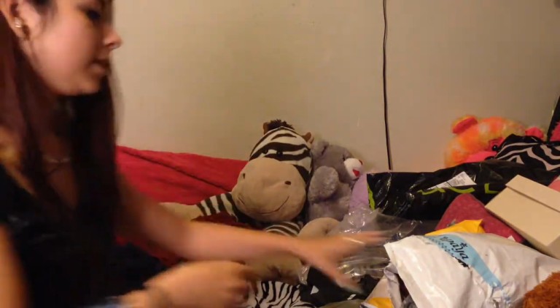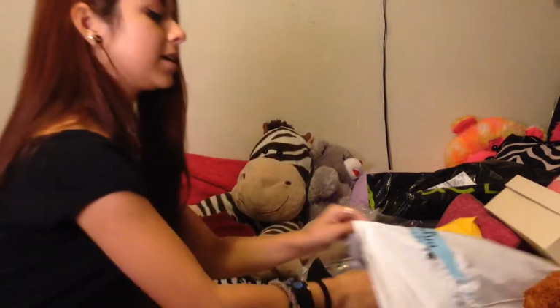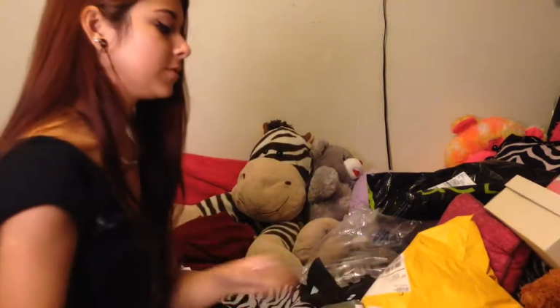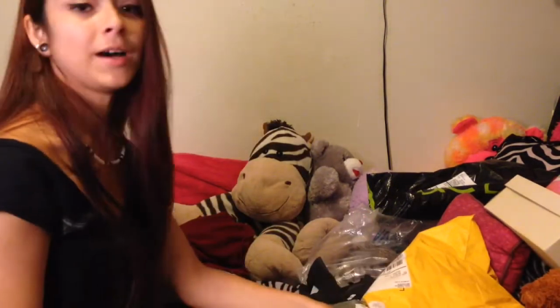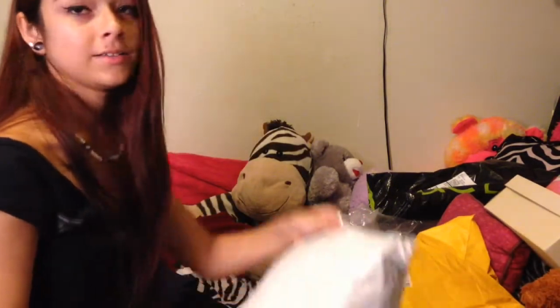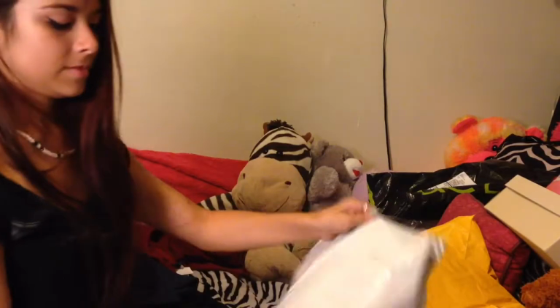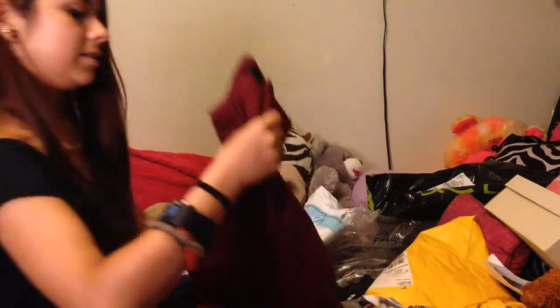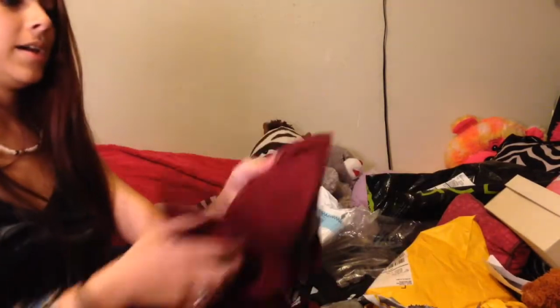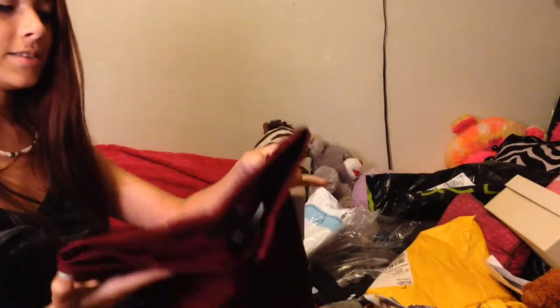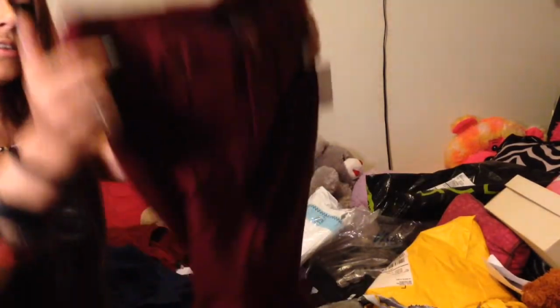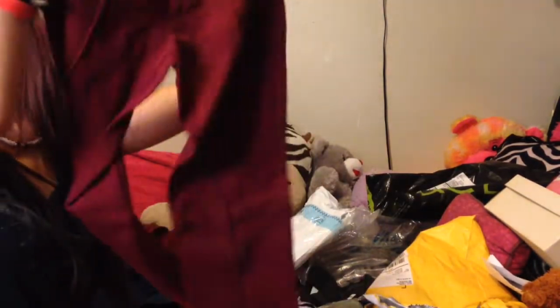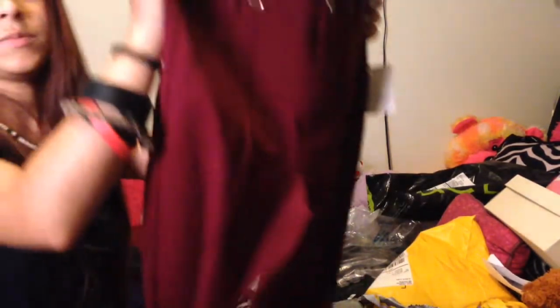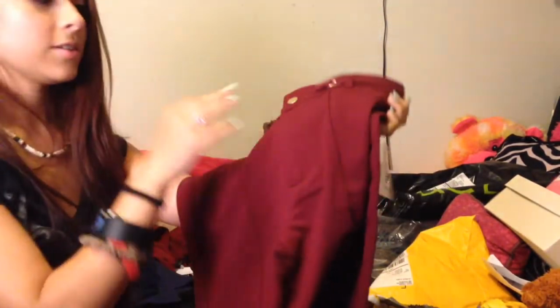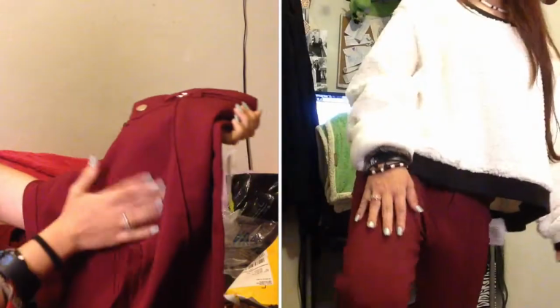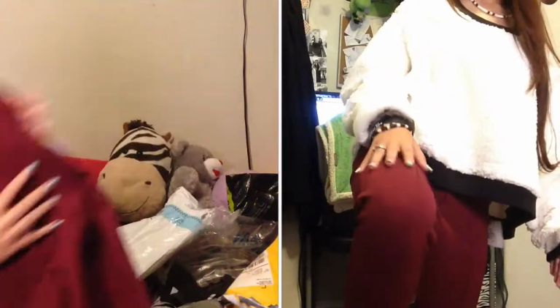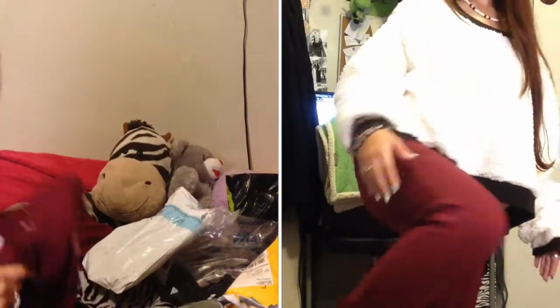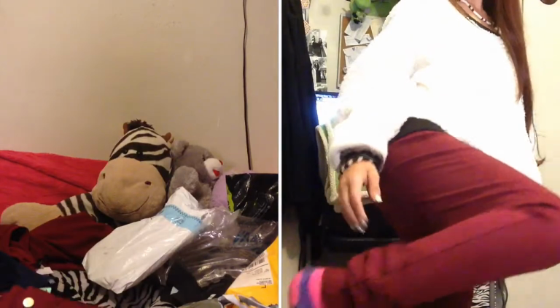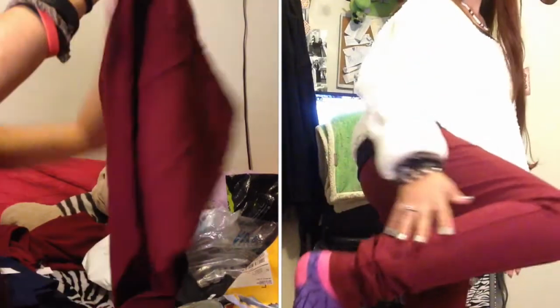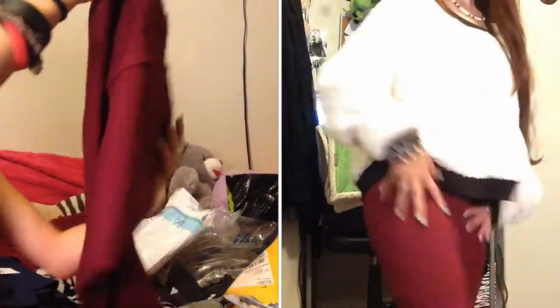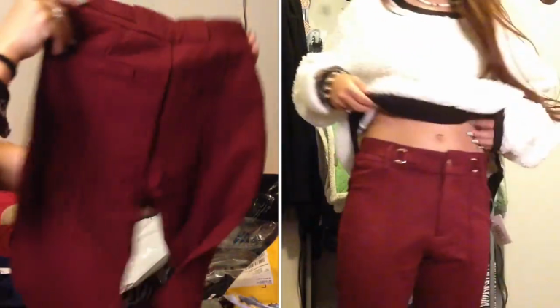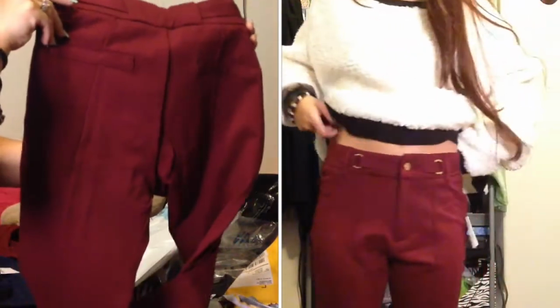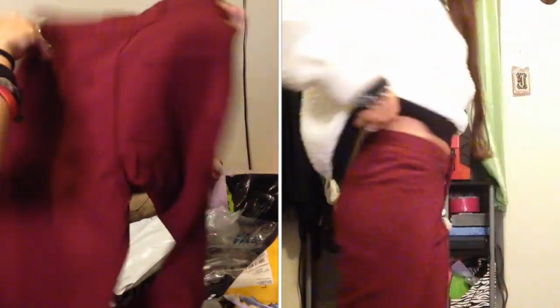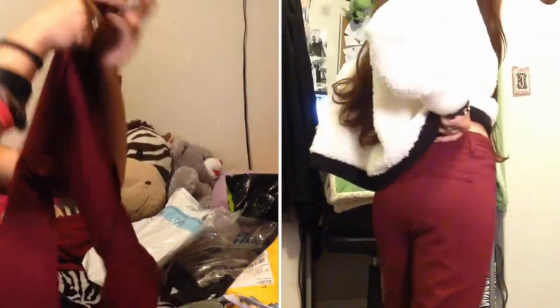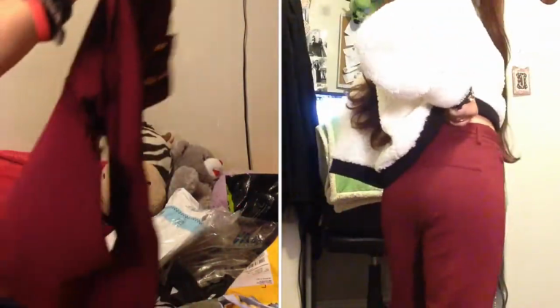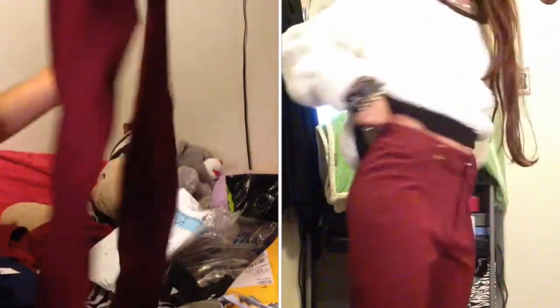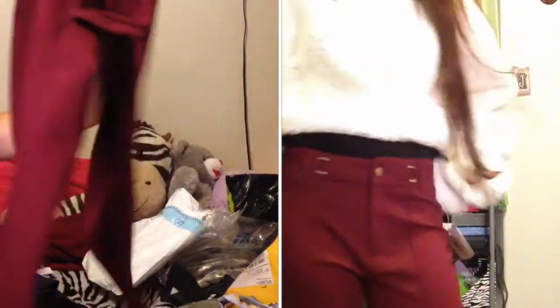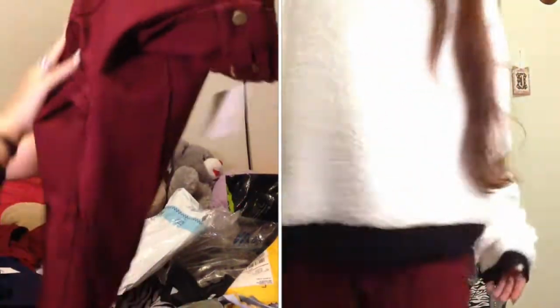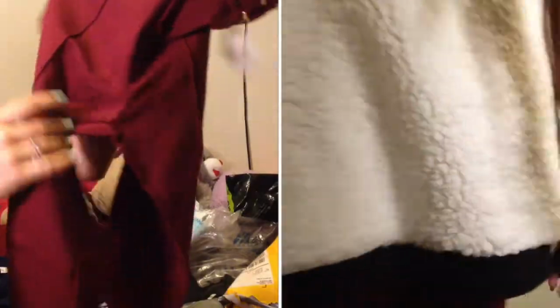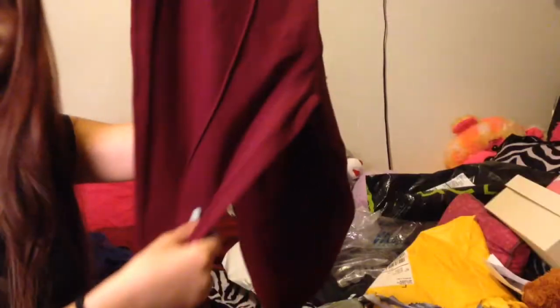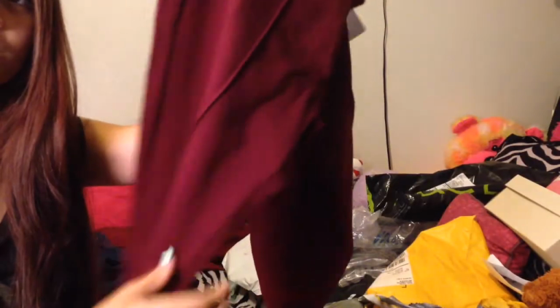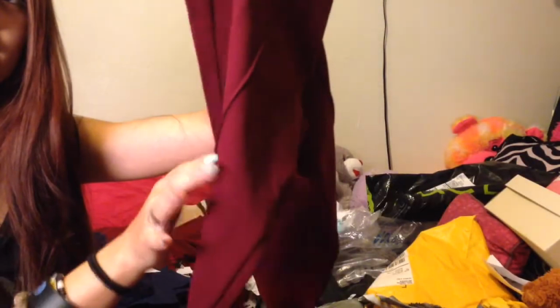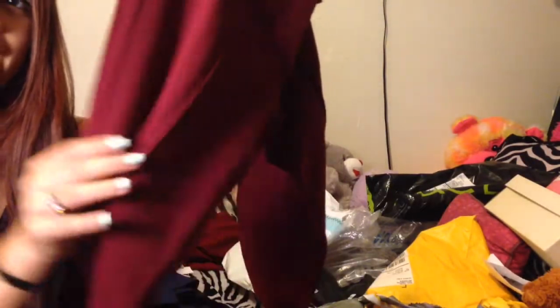The next thing I got was from Papaya. I got these pants and I love these pants. They're just a little baggy, which is the problem that I always have. They're so cute — they're skinny jeans and they're kind of like pleated, so it's almost like they're slacks, but they're not.